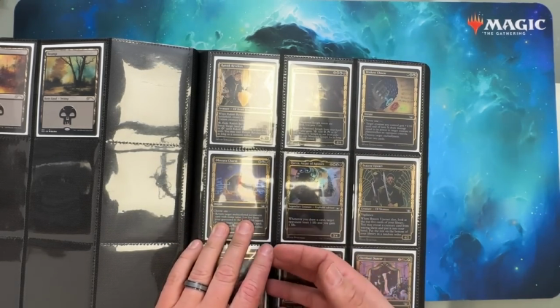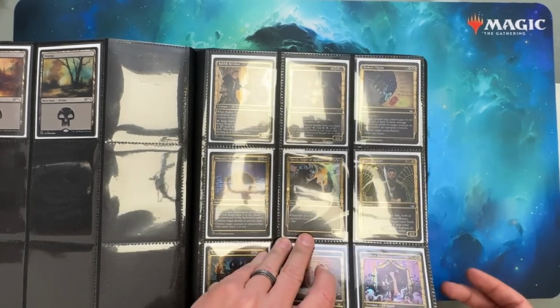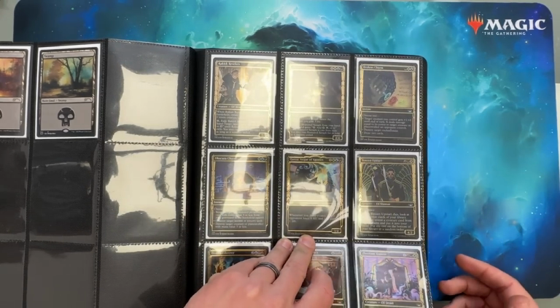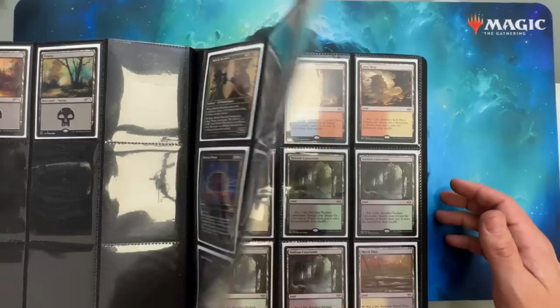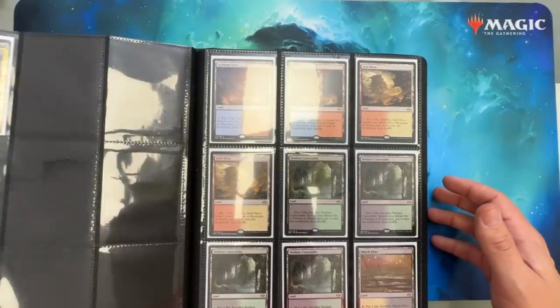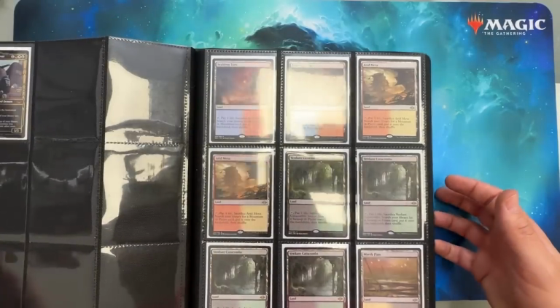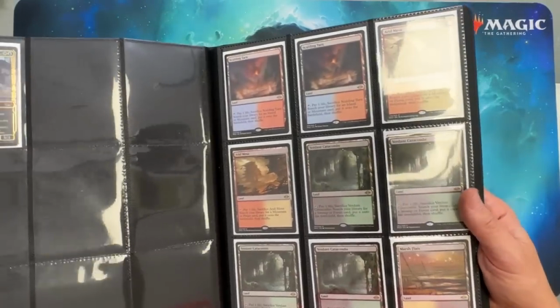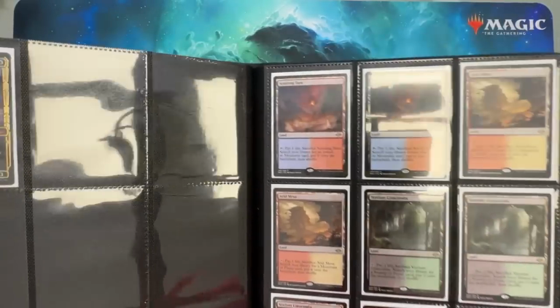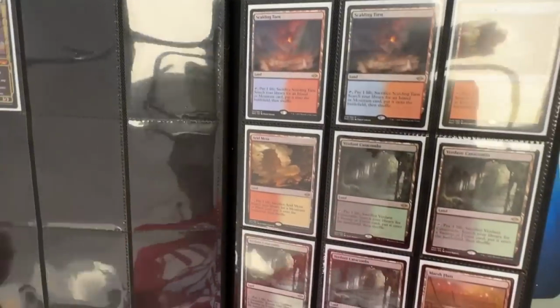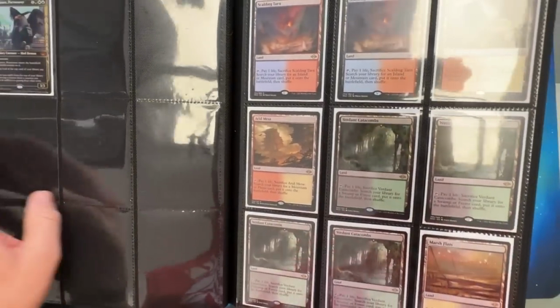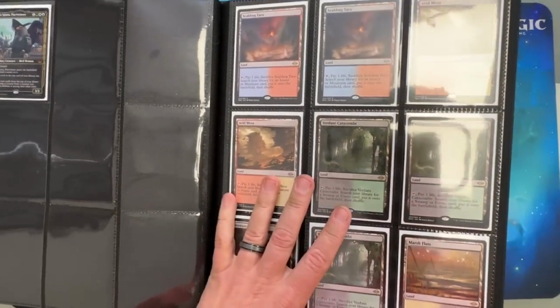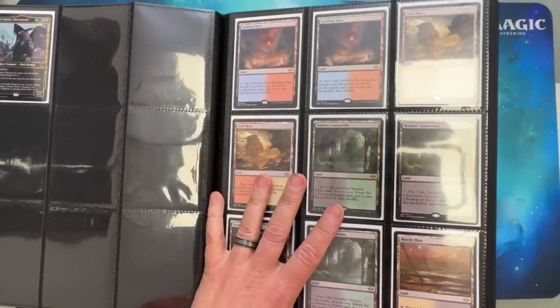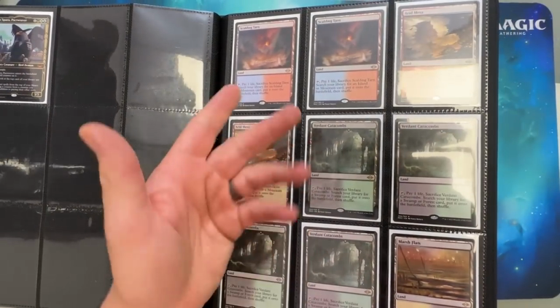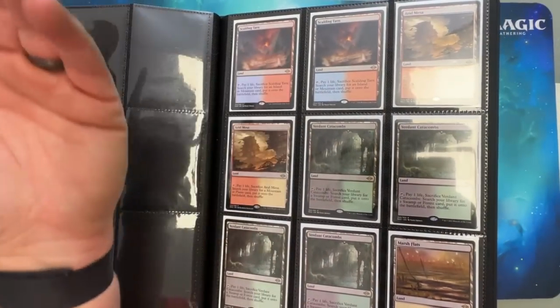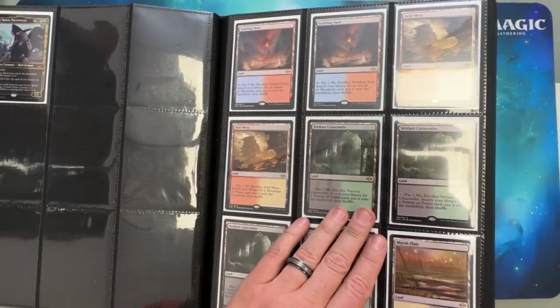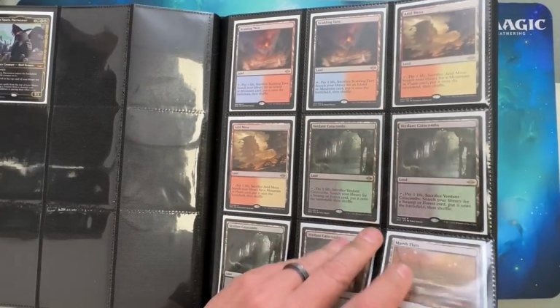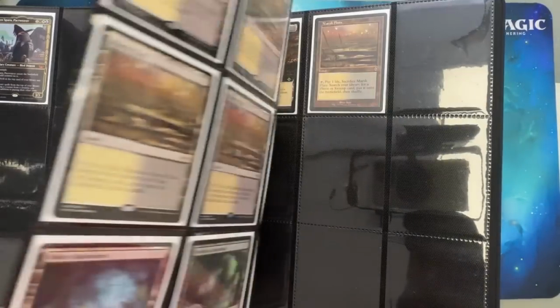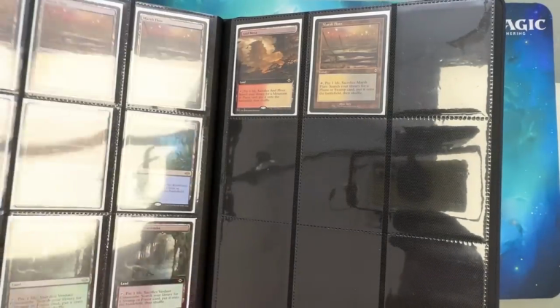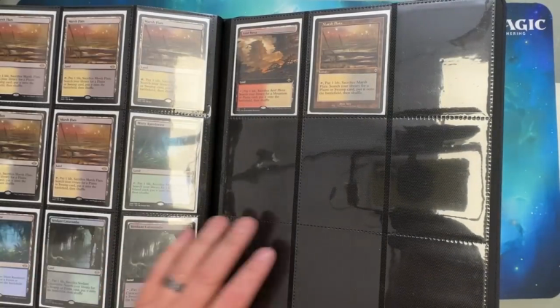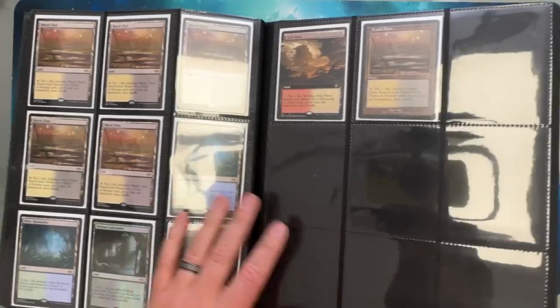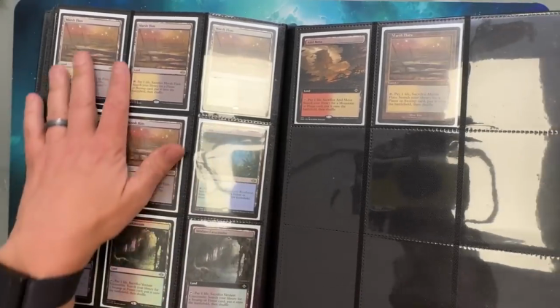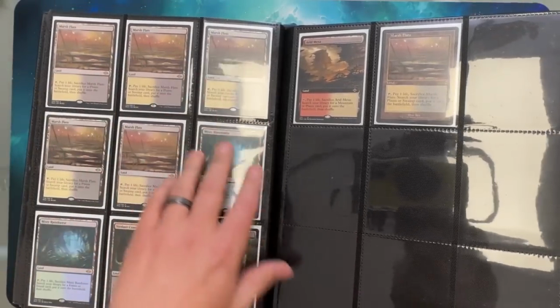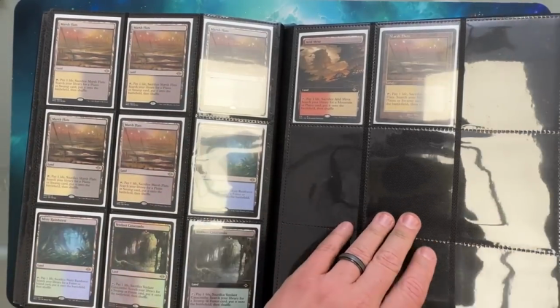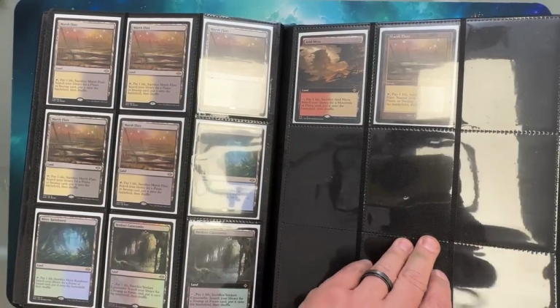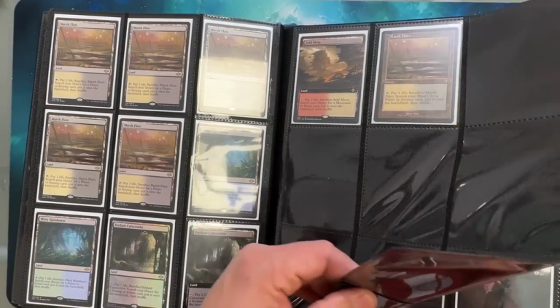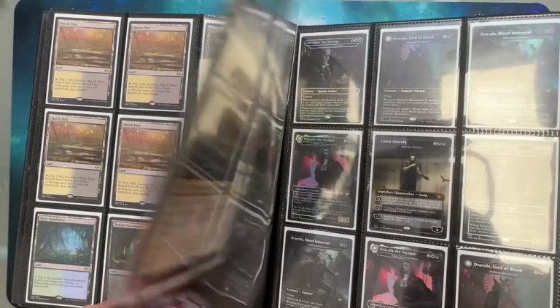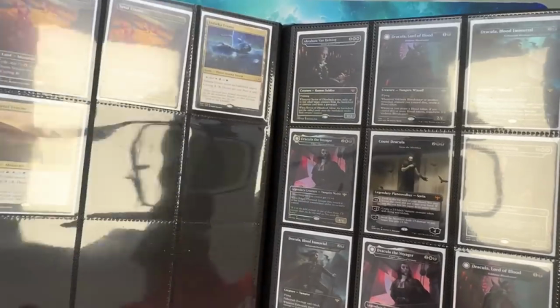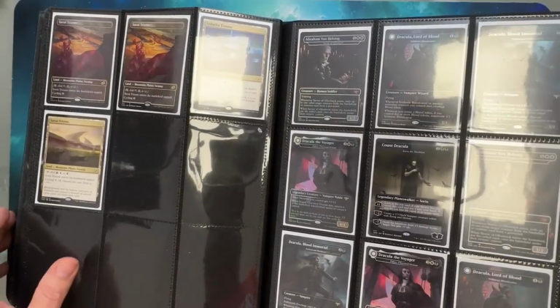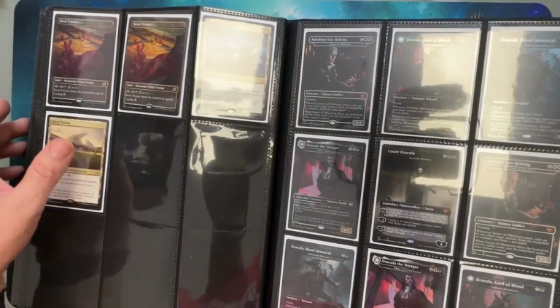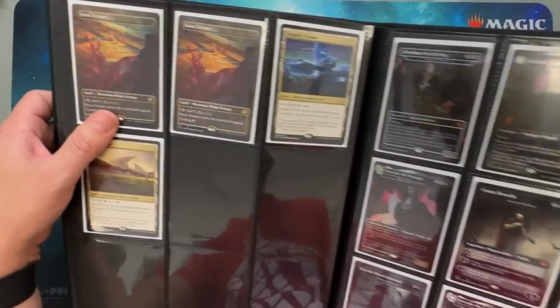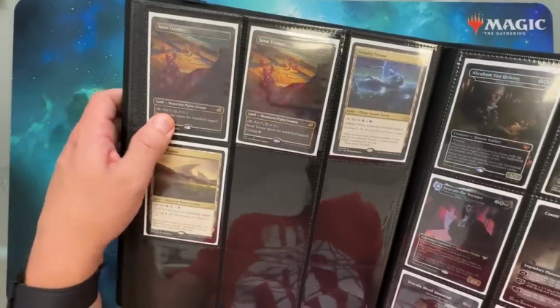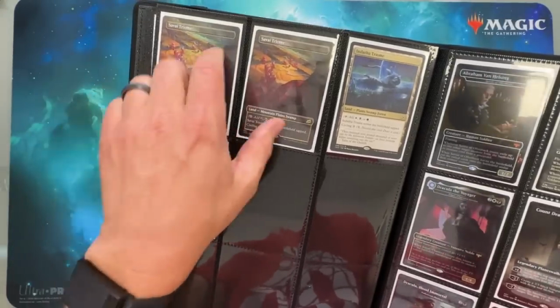I wonder how deep this goes — we might be getting close to done. And then there's really no rhyme or reason to this. Start putting in more lands — jeez, if I ever need stuff for a deck. And then Triomes.